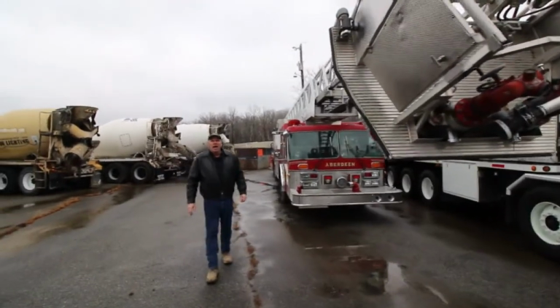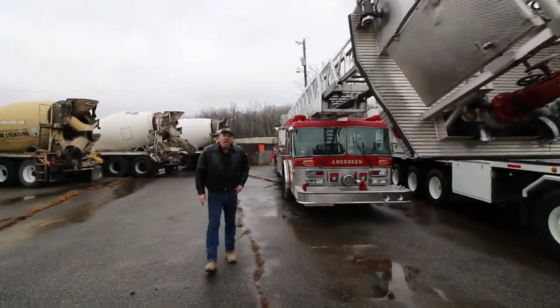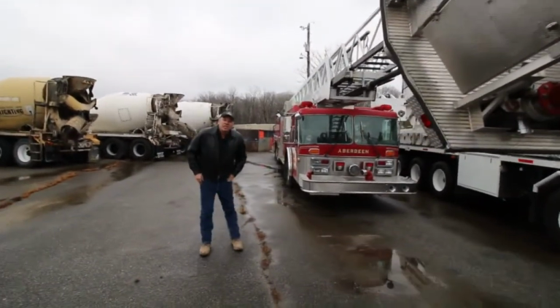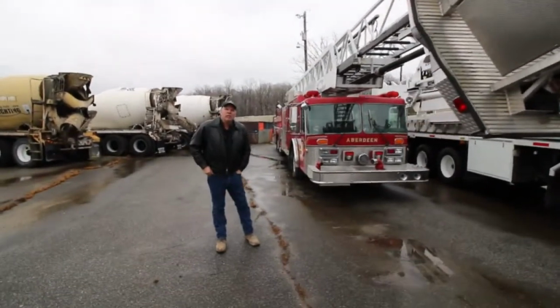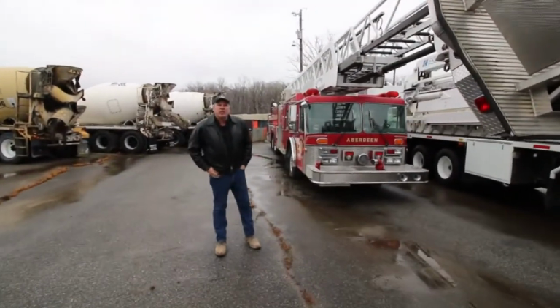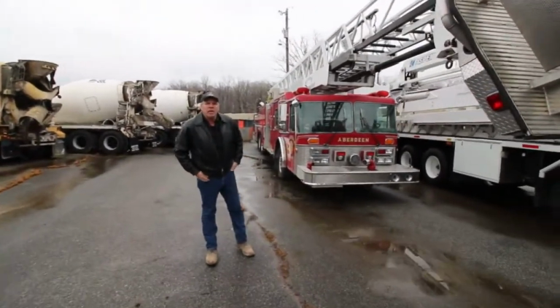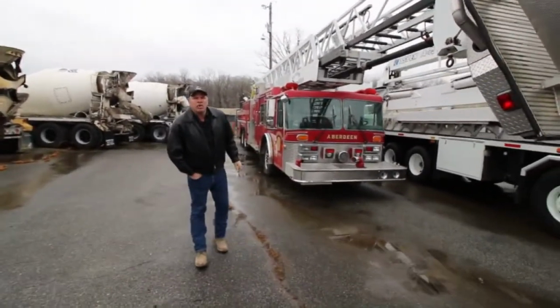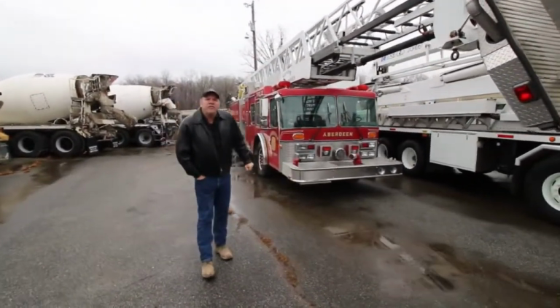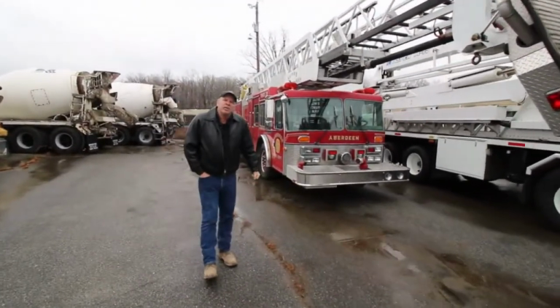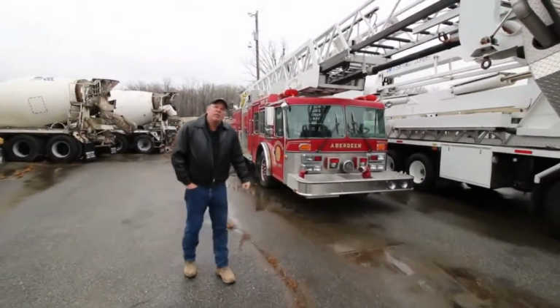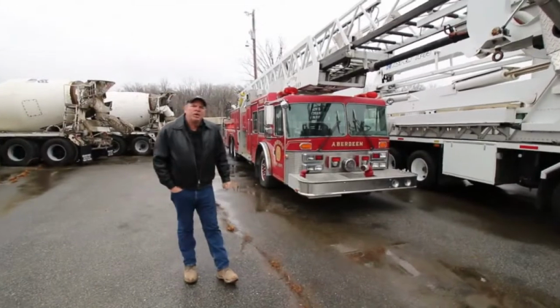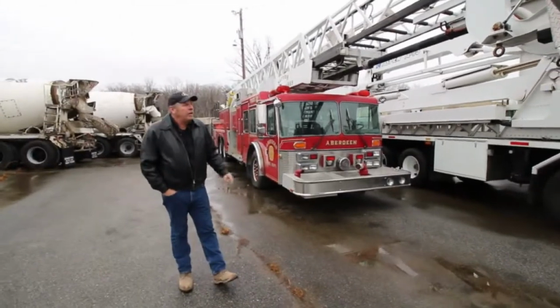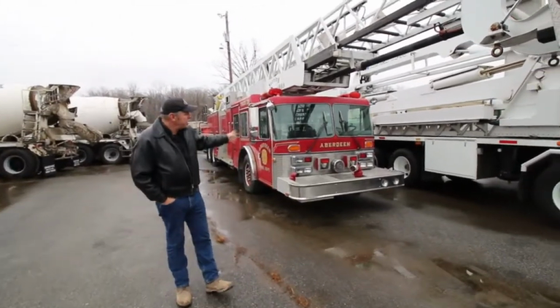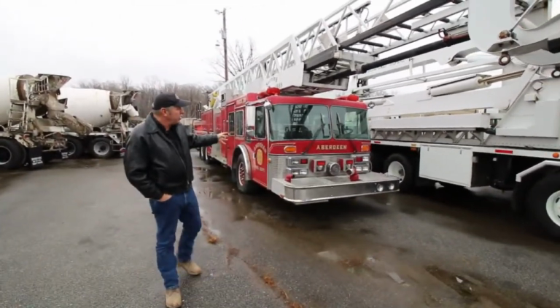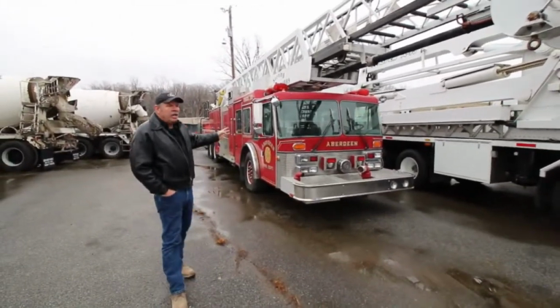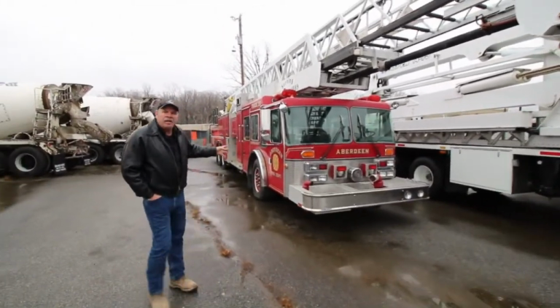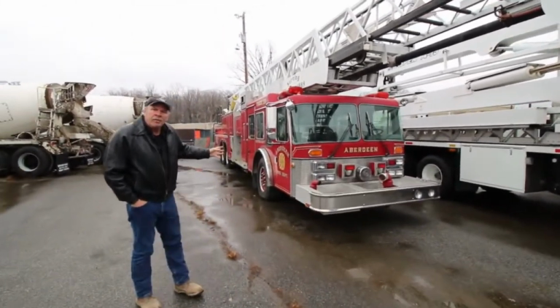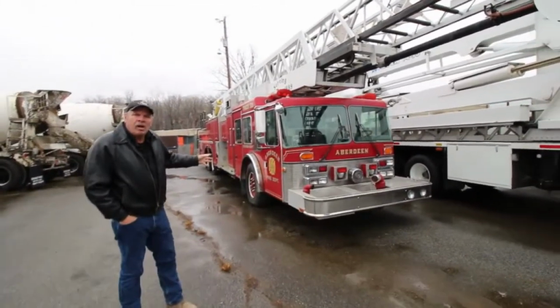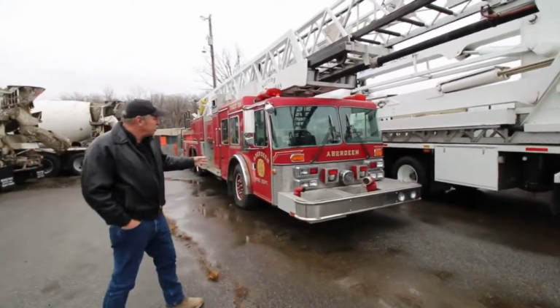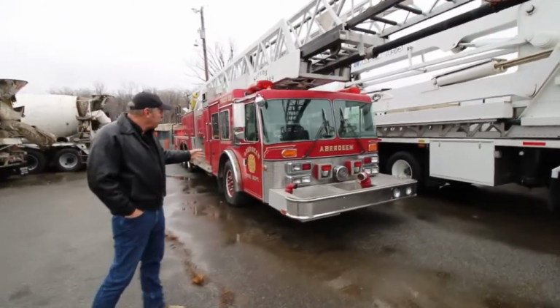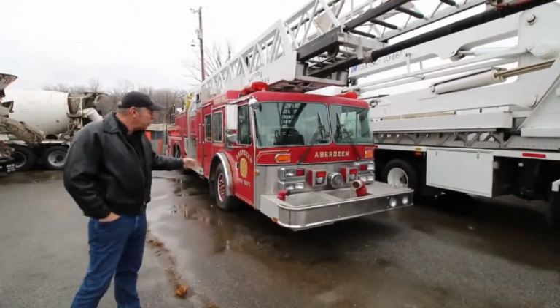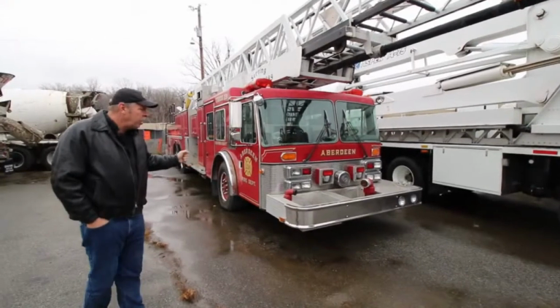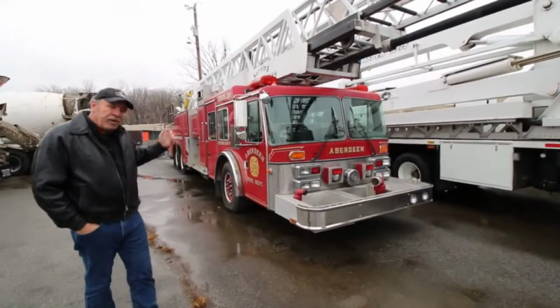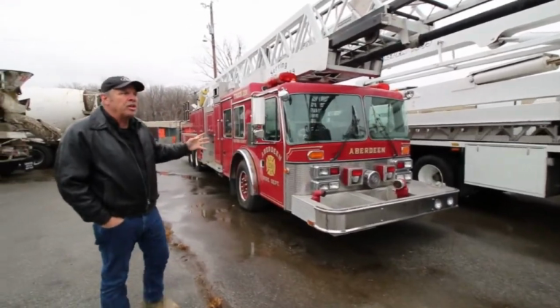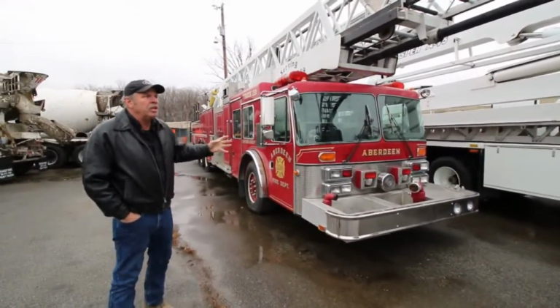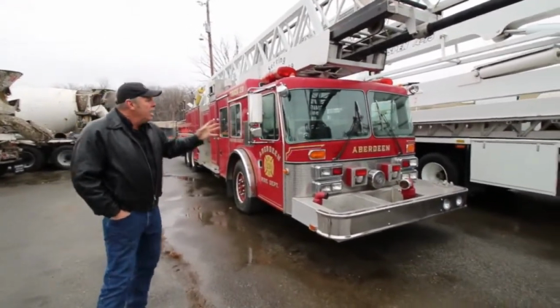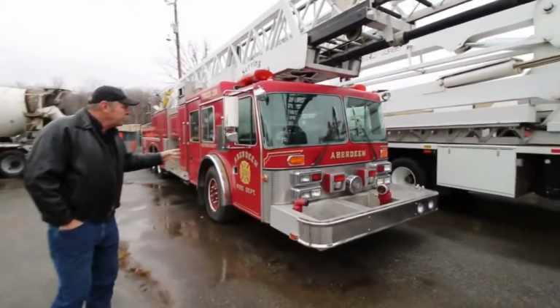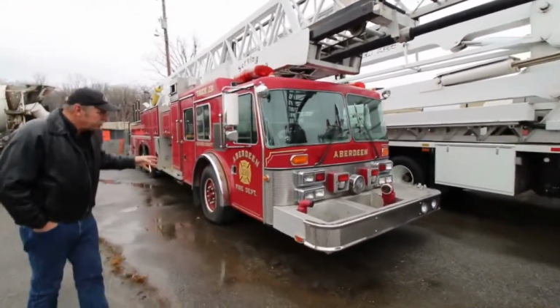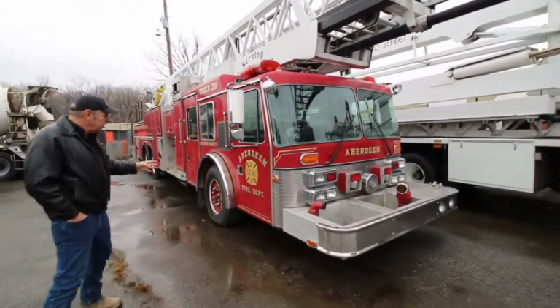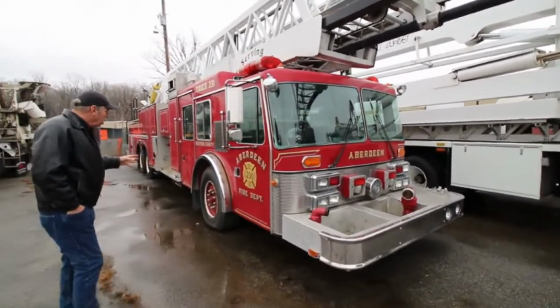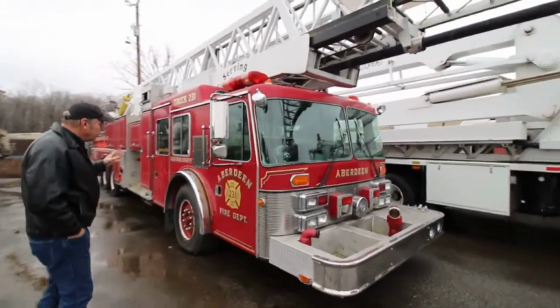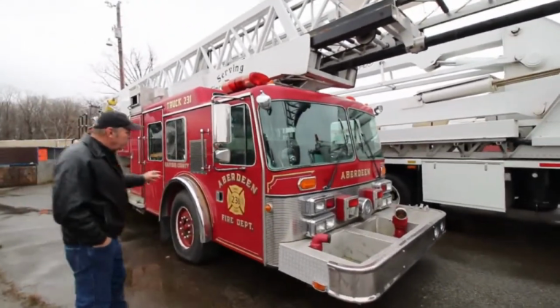Hi, Ed. This is Keith at Brandywine Trucks and Equipment. I just wanted to go over the fire truck that we've been talking about. This is it here. It did come from Aberdeen, Maryland. It was a local truck. Very good condition. Has all the accessories still. Truck is ready to go.